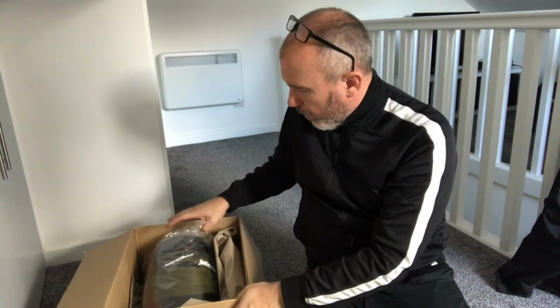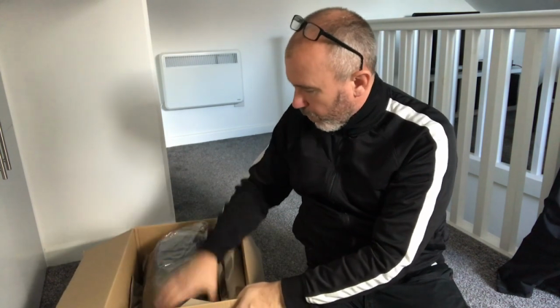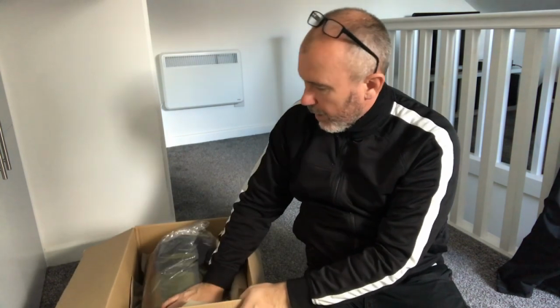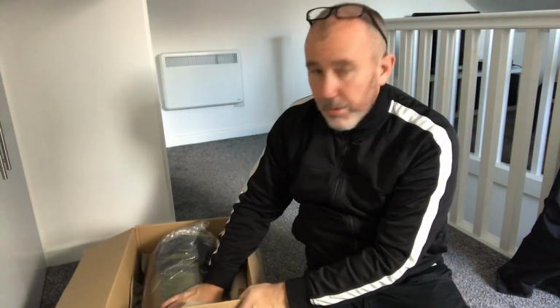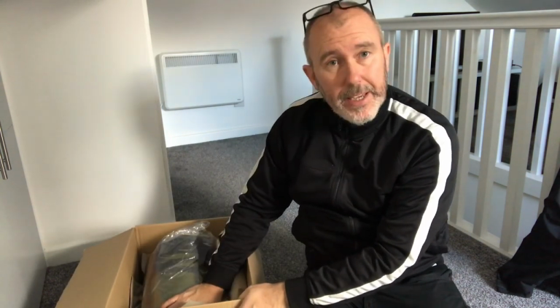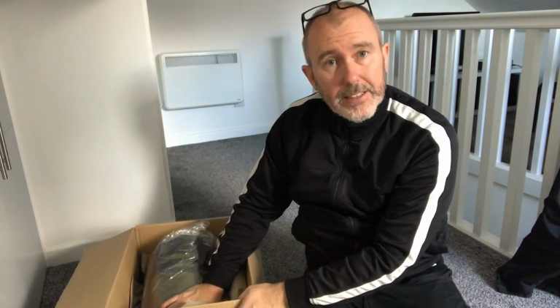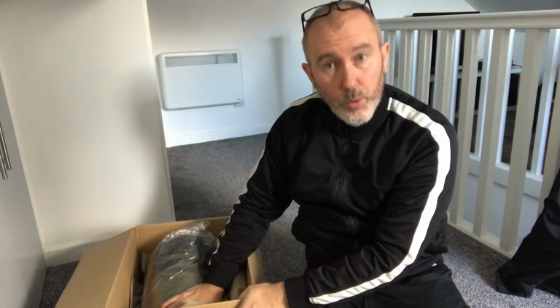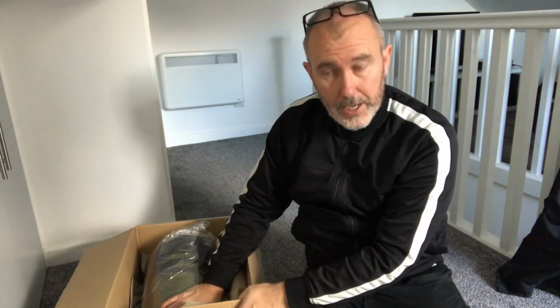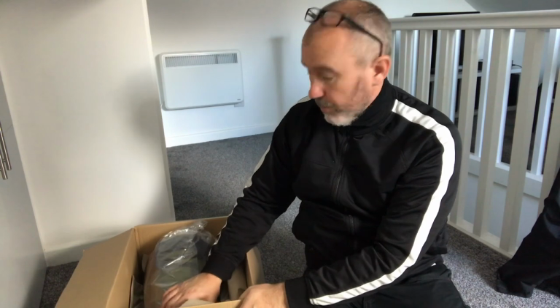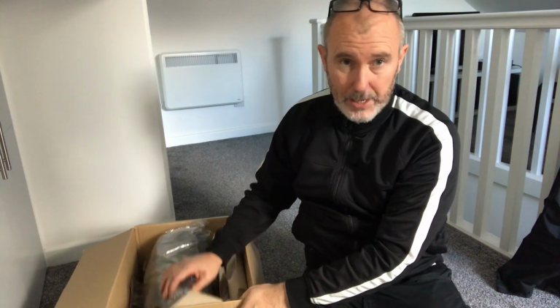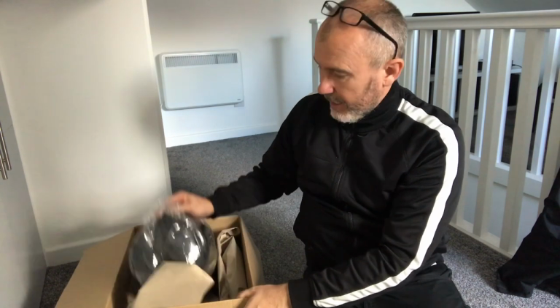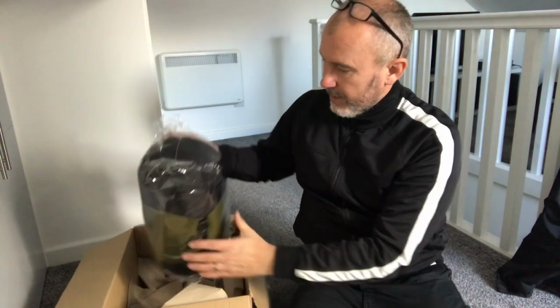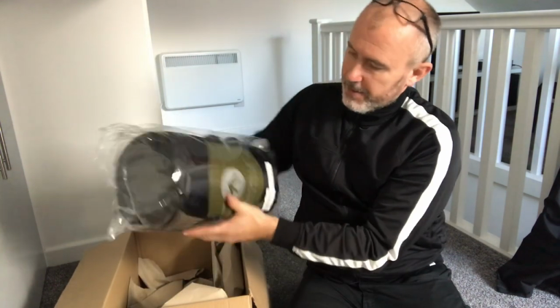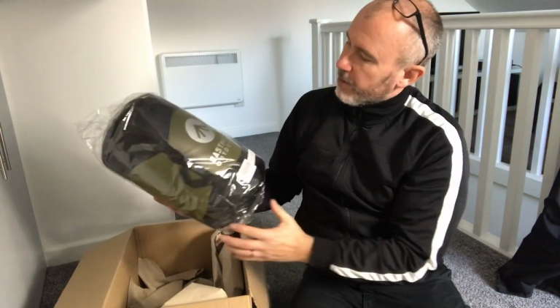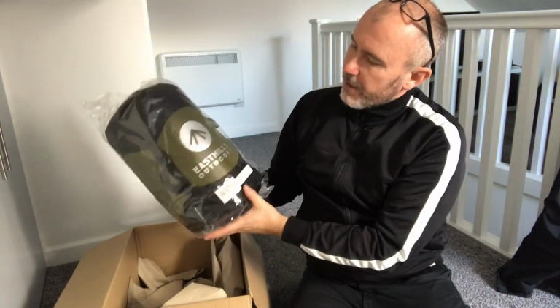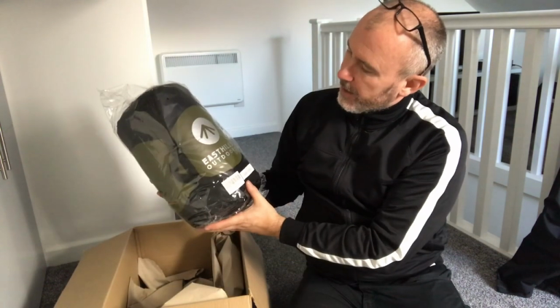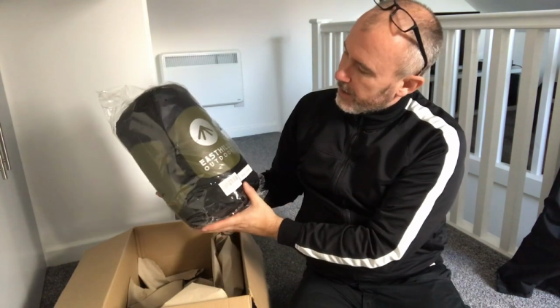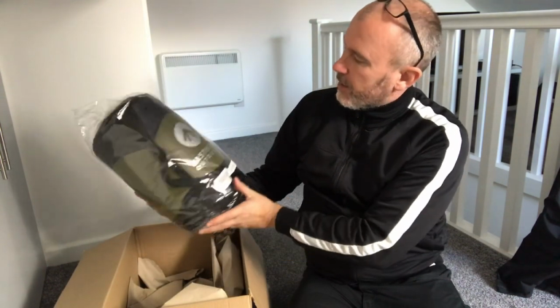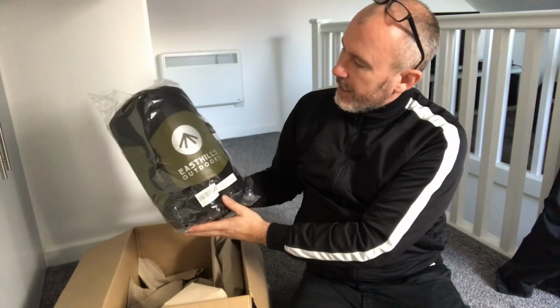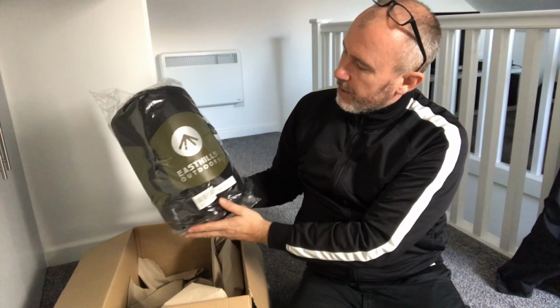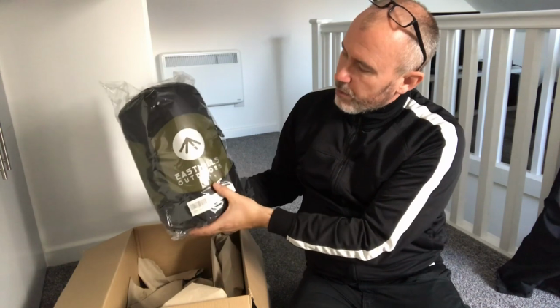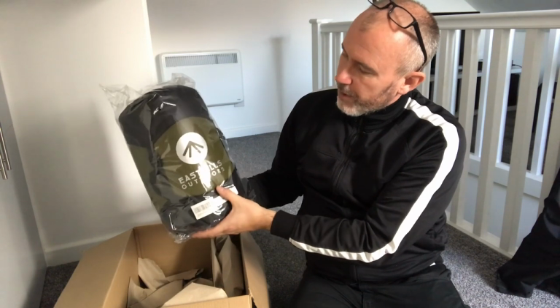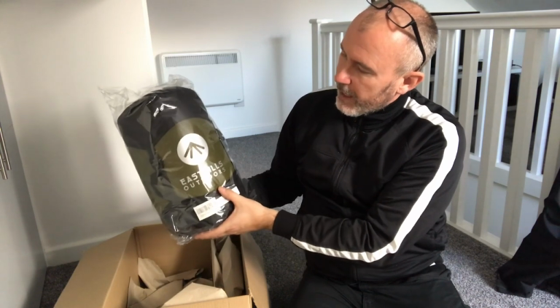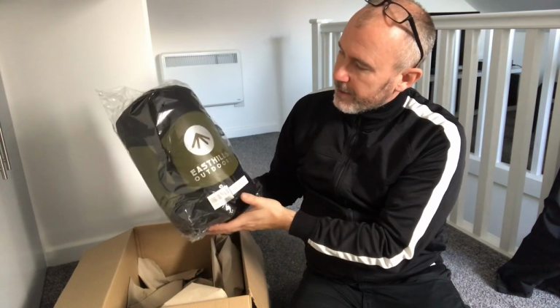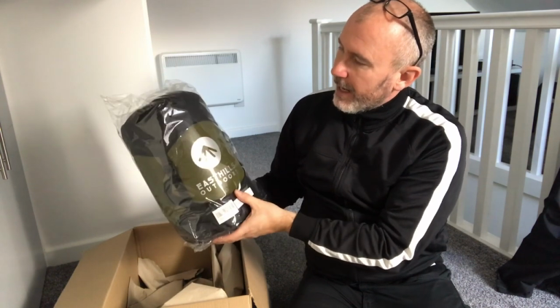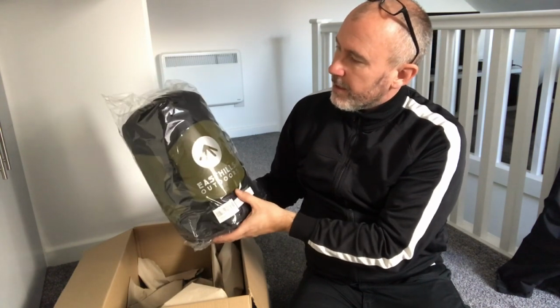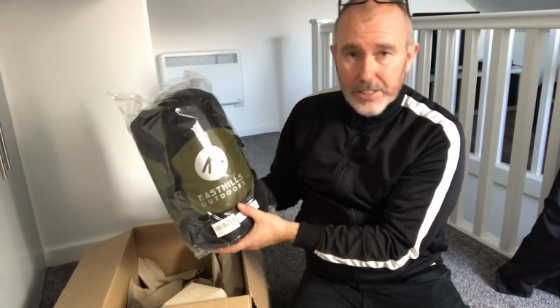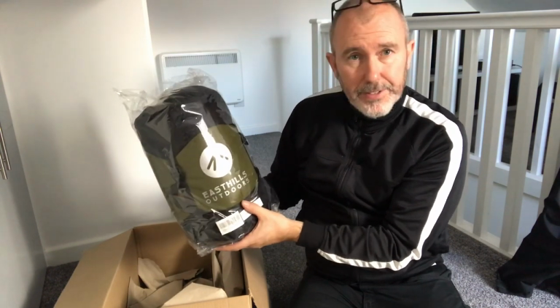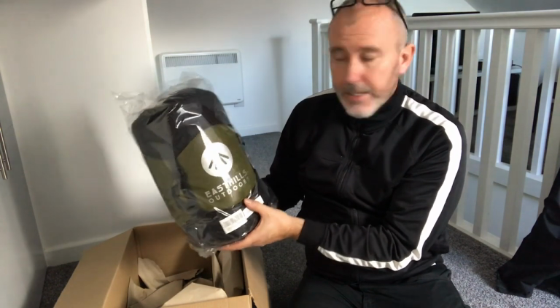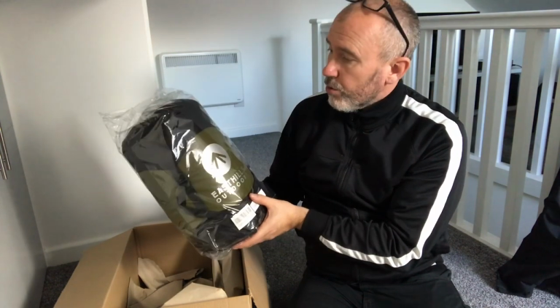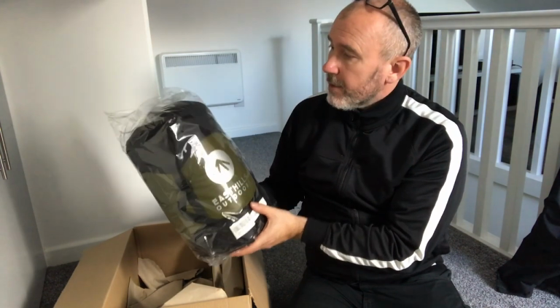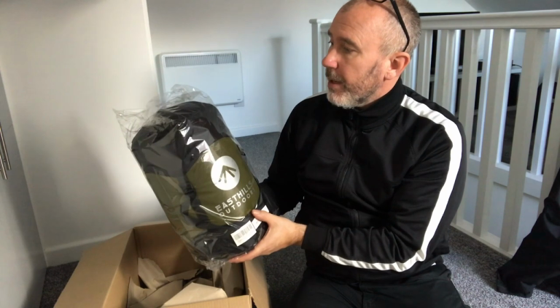I must admit it is ultra light, which is exactly what it says. So it's East Hills Outdoor and it's the Bison 650 Ultra Light sleeping bag.